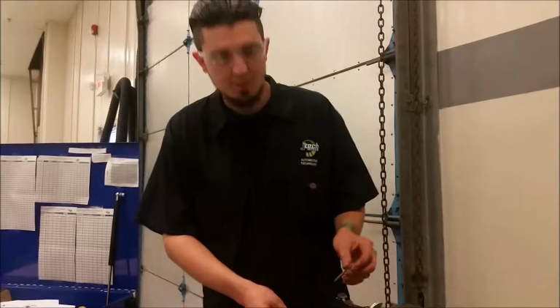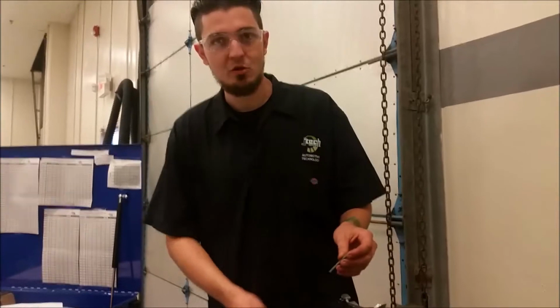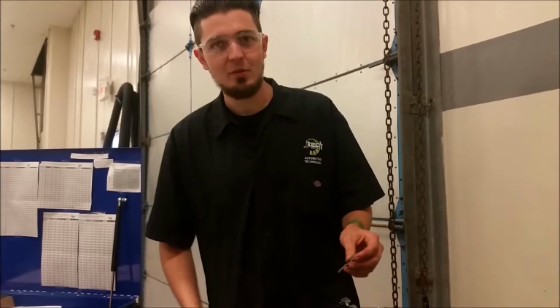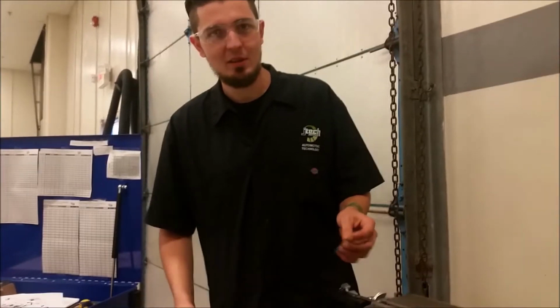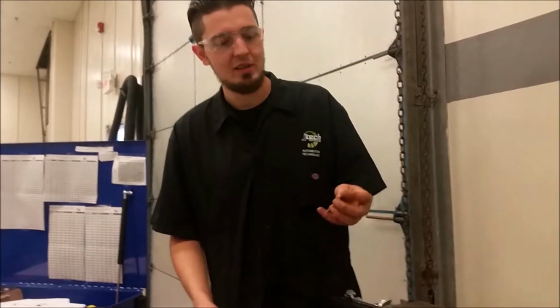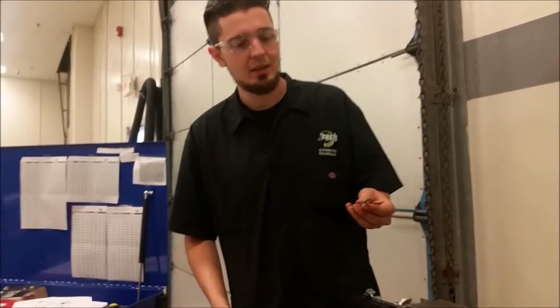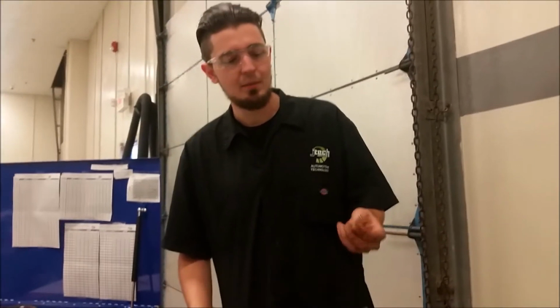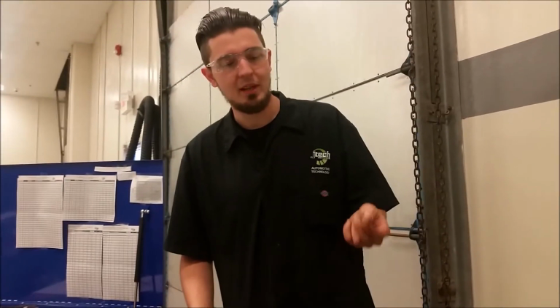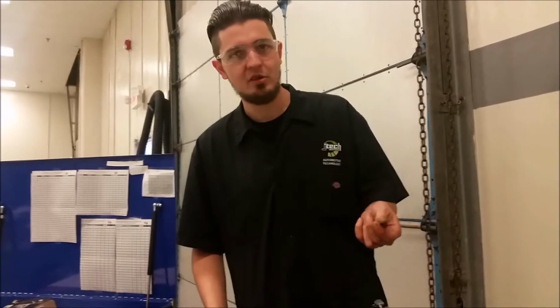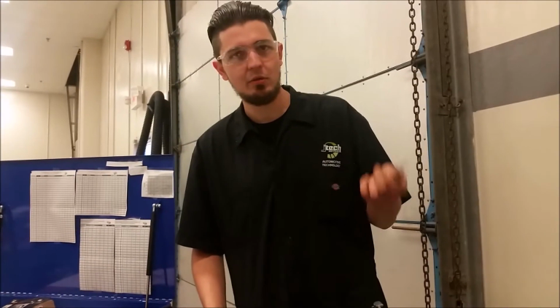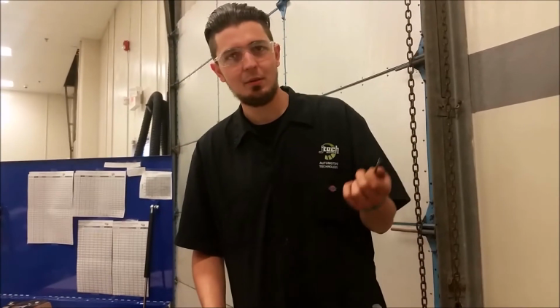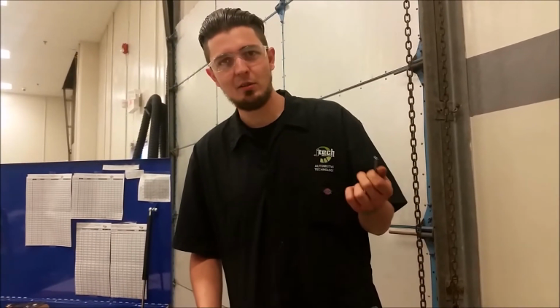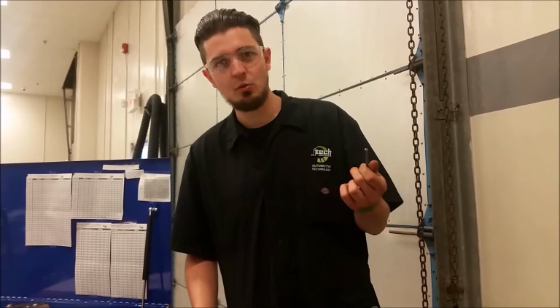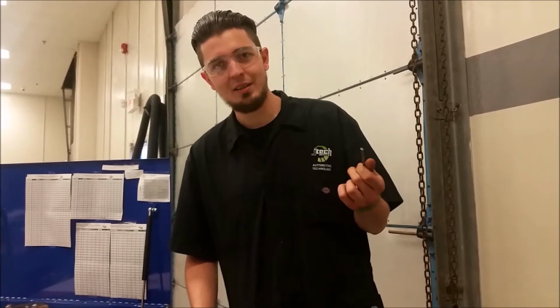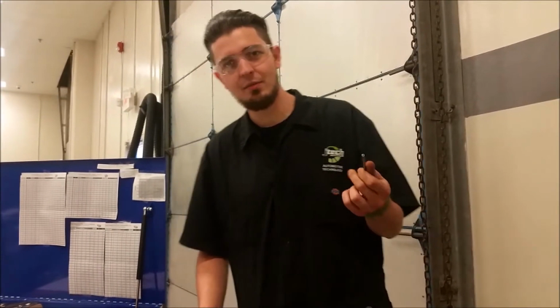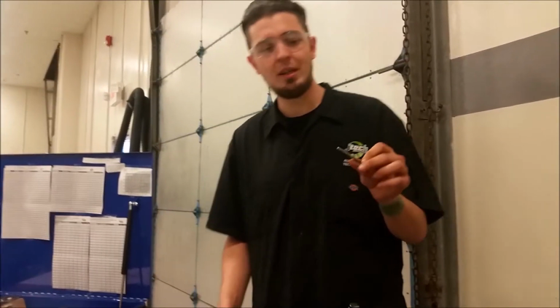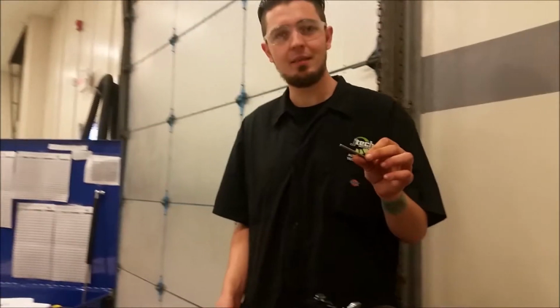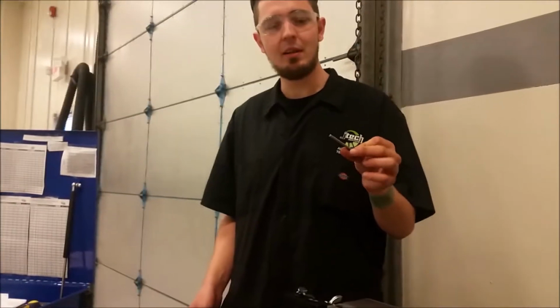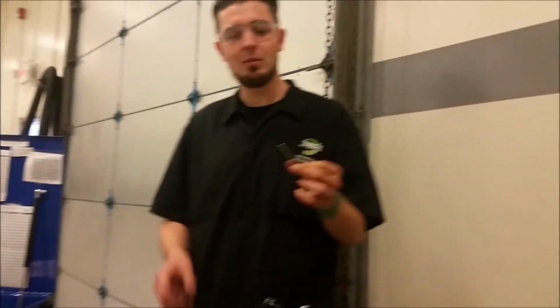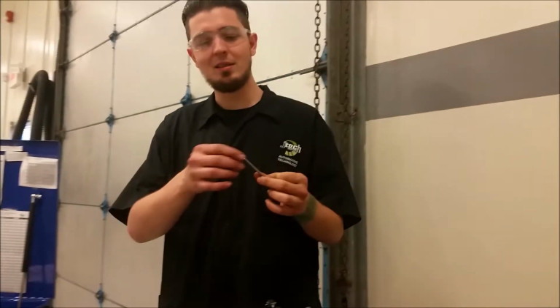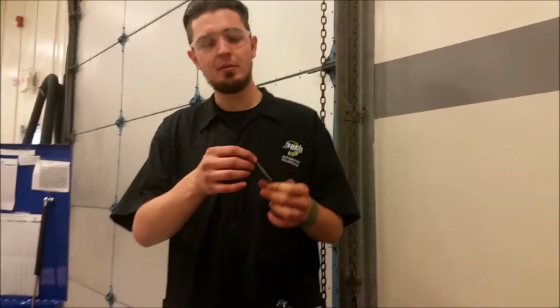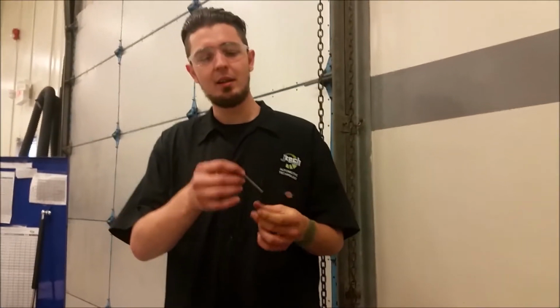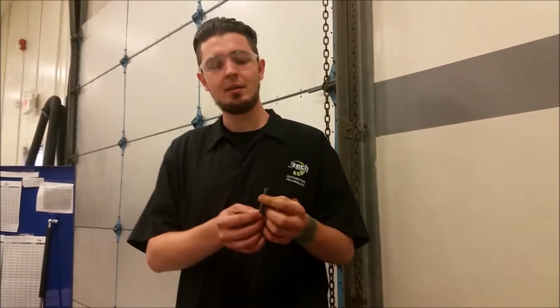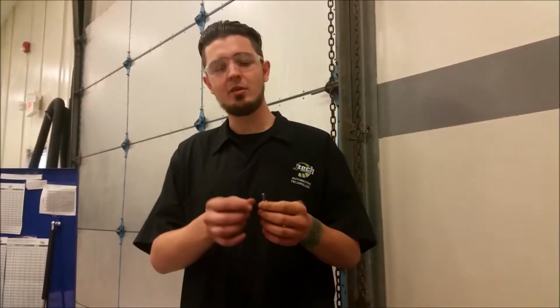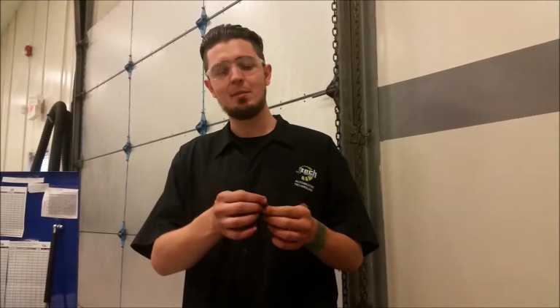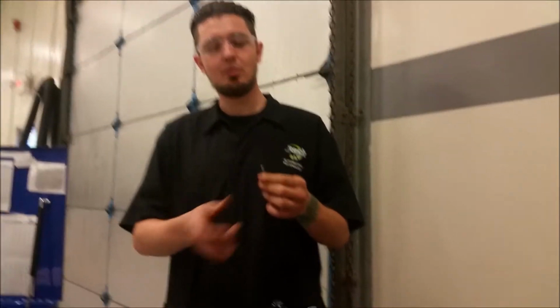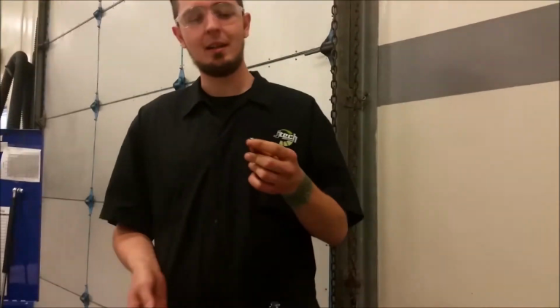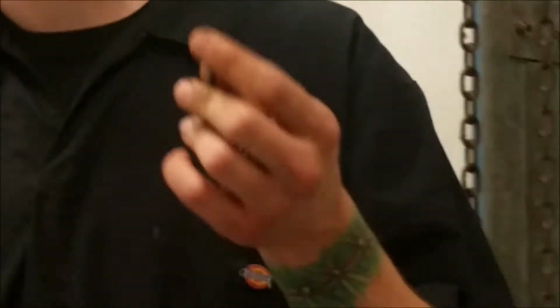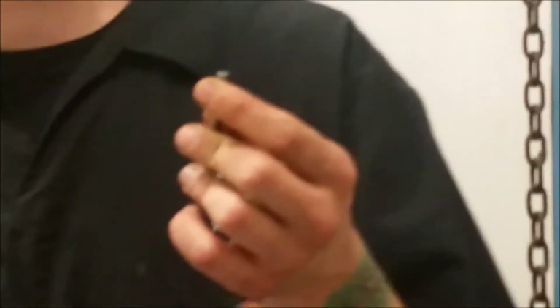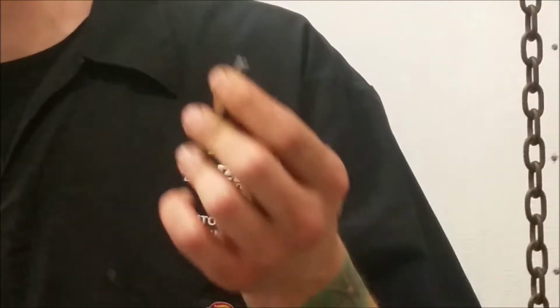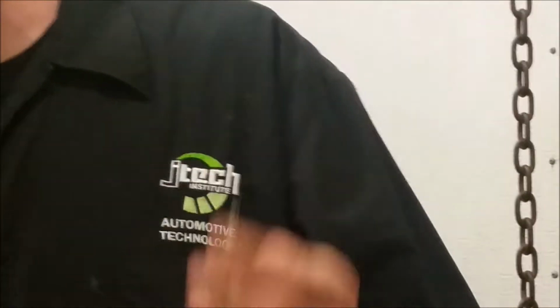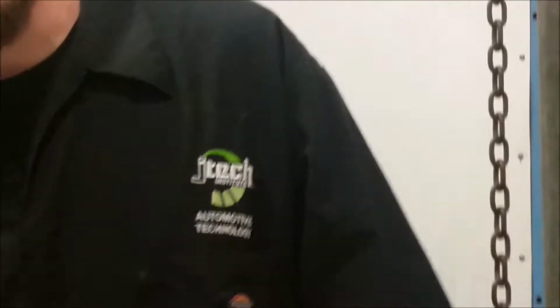My name is Joel Edwards. I'm here at JTEC, the Automotive Technology Program. Today we're going to do two kinds of brake line flaring. We're going to be doing a double flare, and on the other side I'm going to do an ISO or bubble flare.